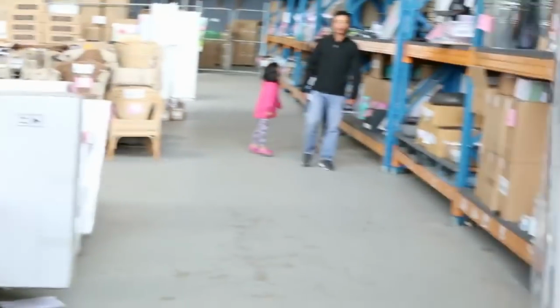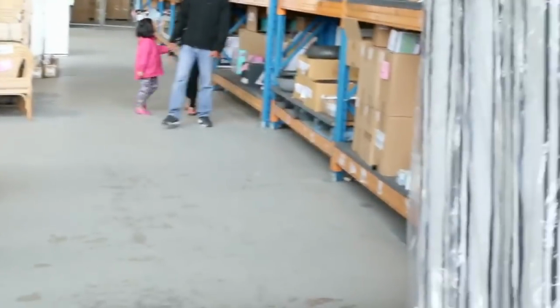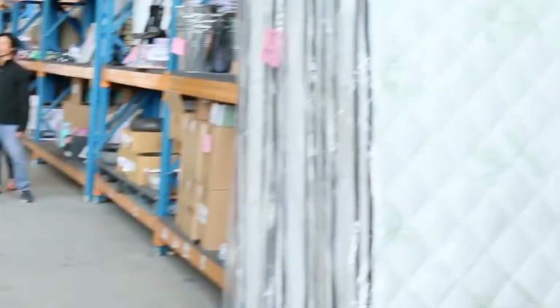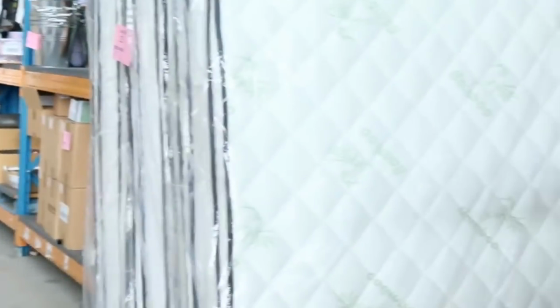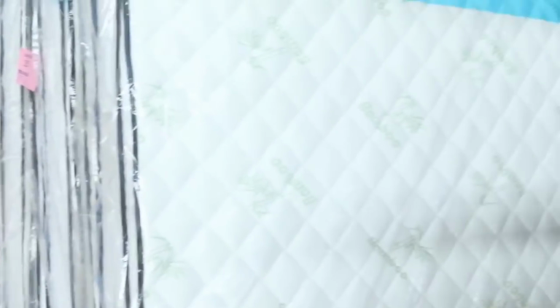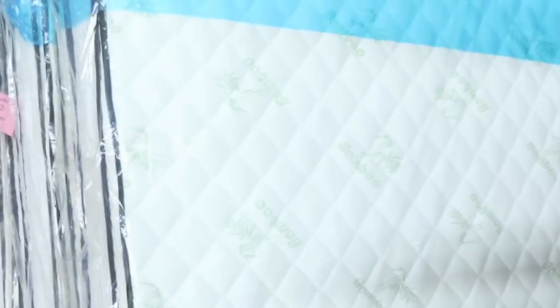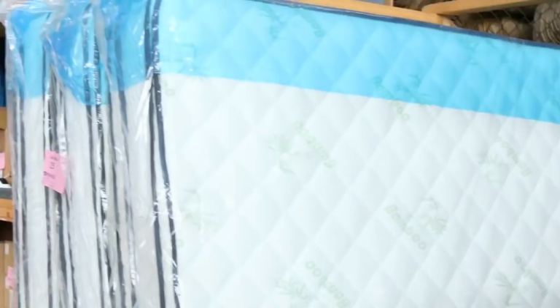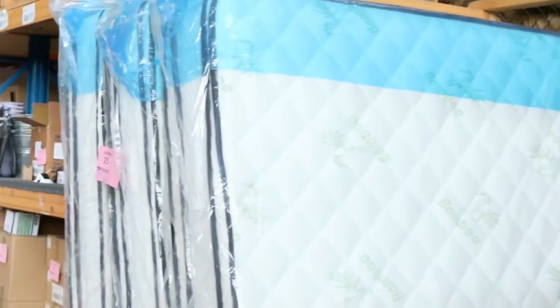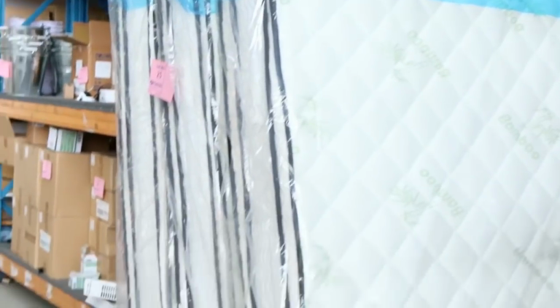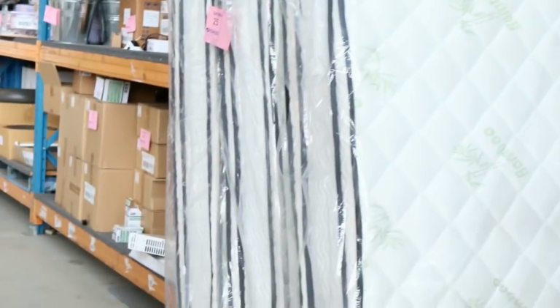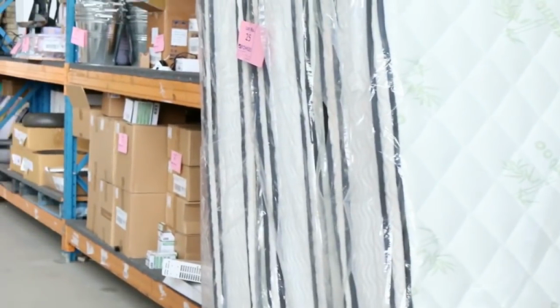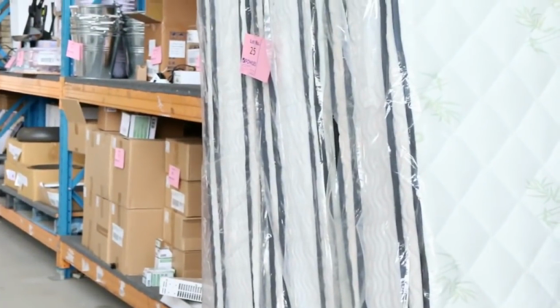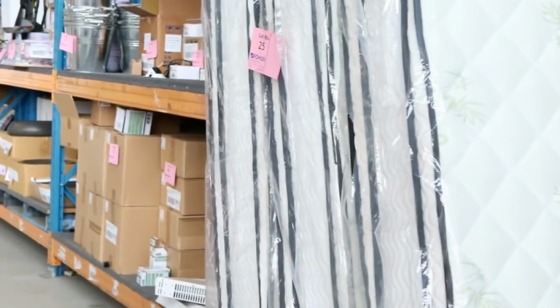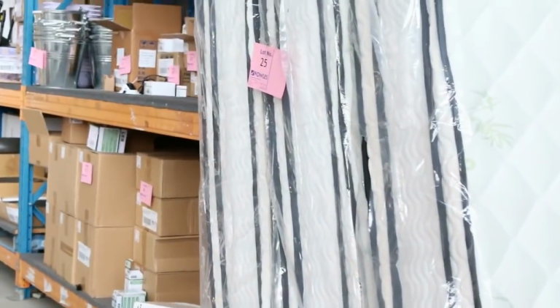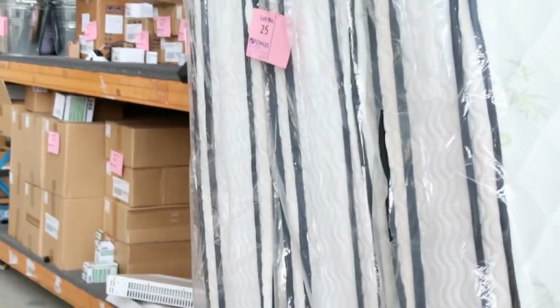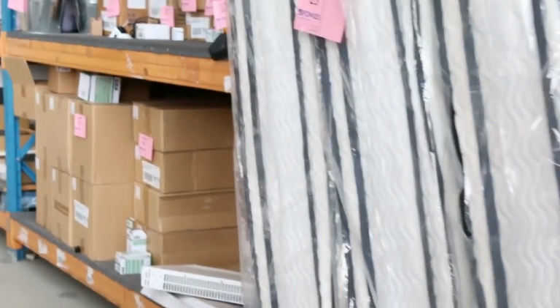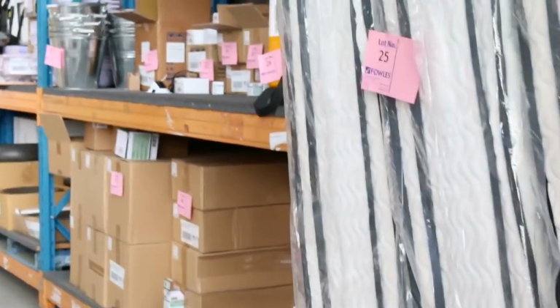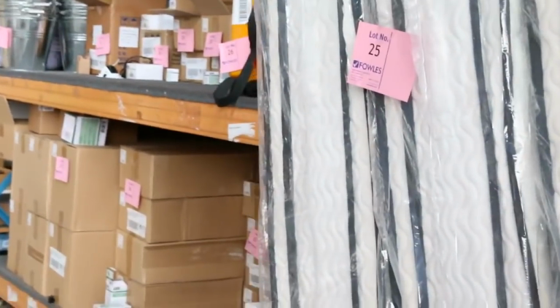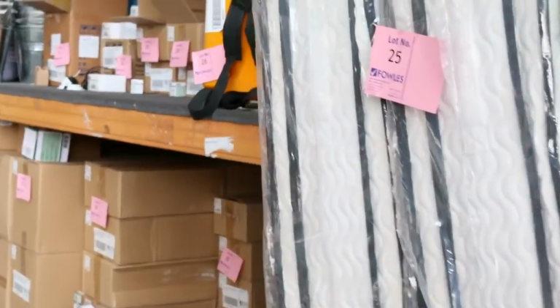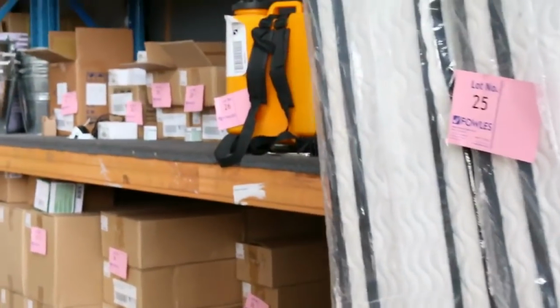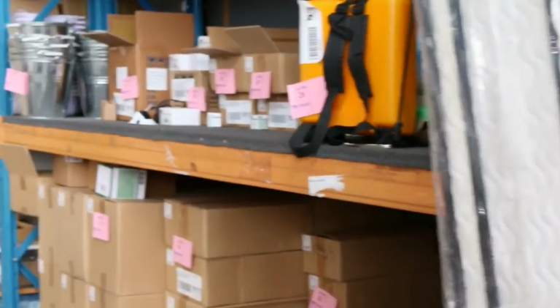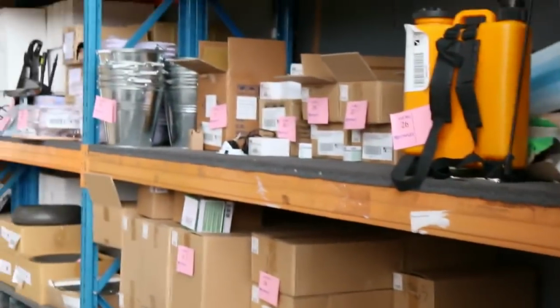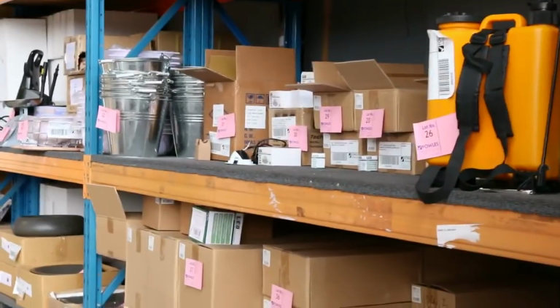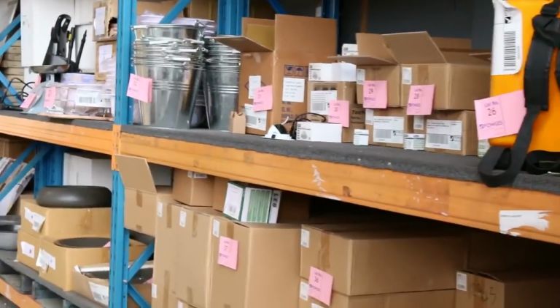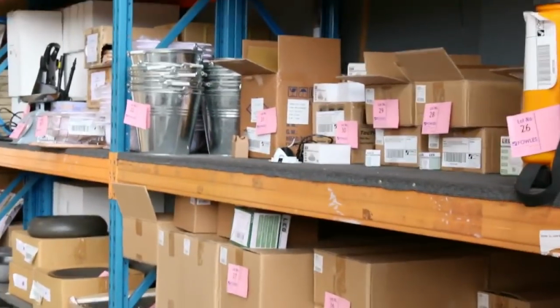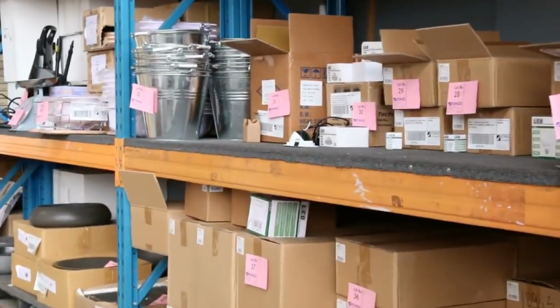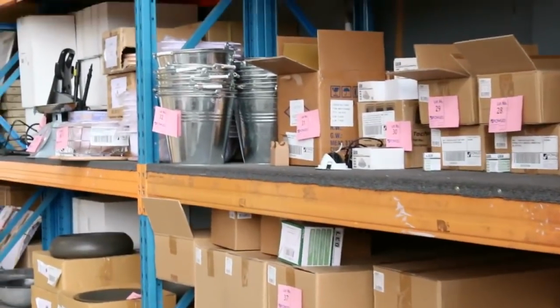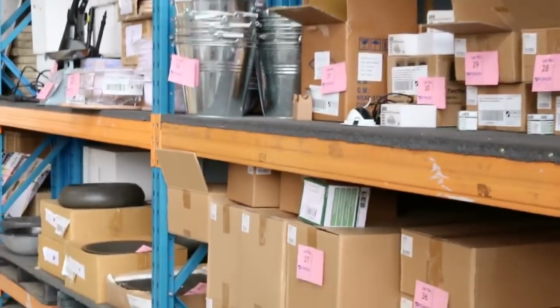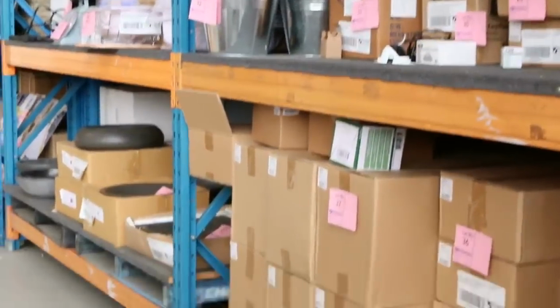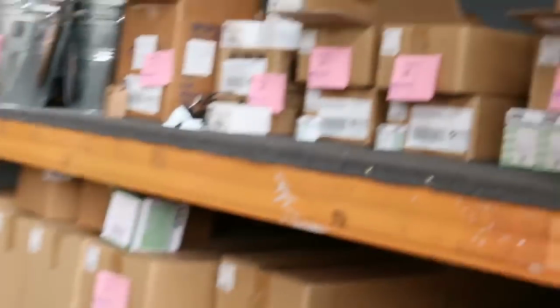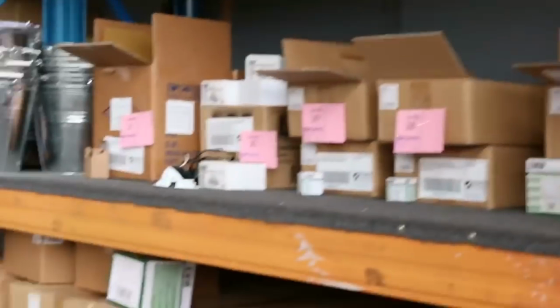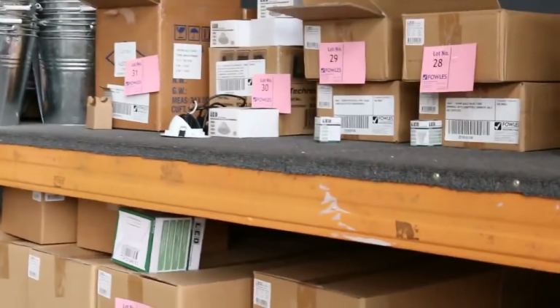Double pillow top mattresses — we've got plenty of those. We've got king size, queen size and I believe still some king singles left, so they're really good value.